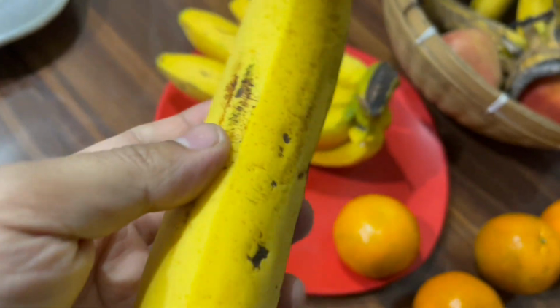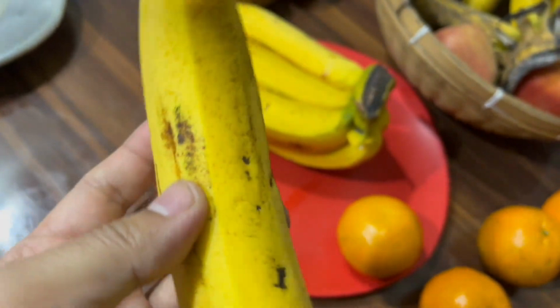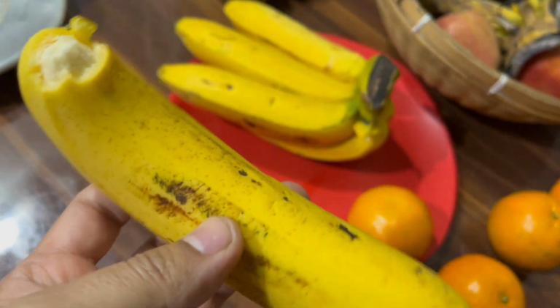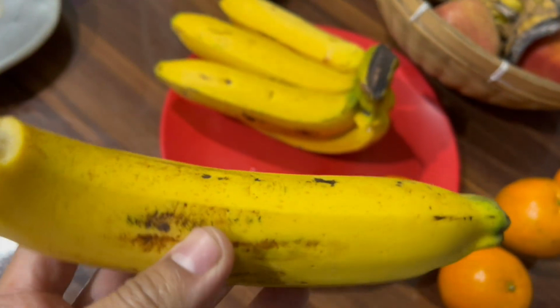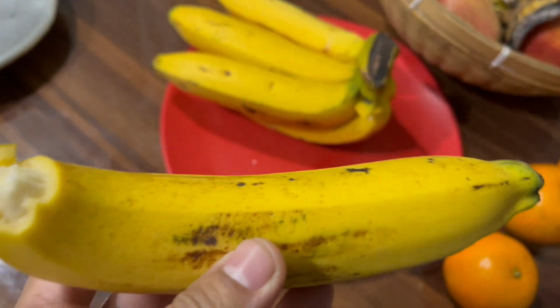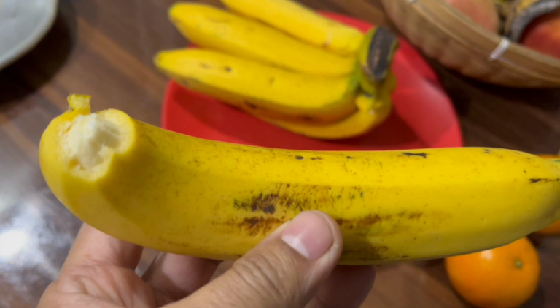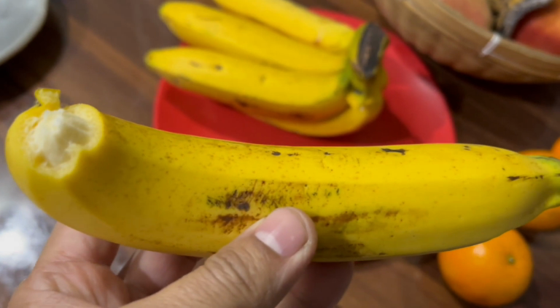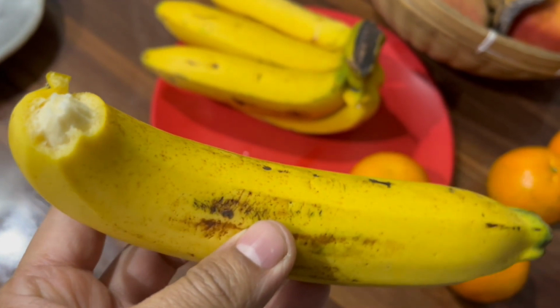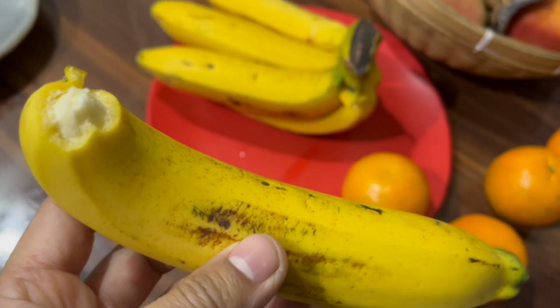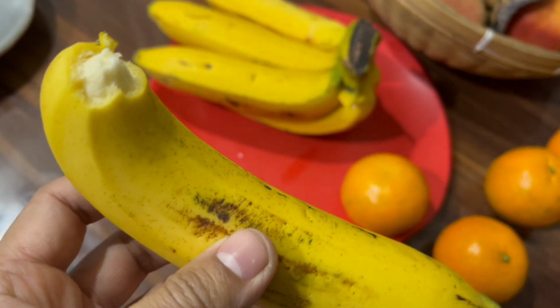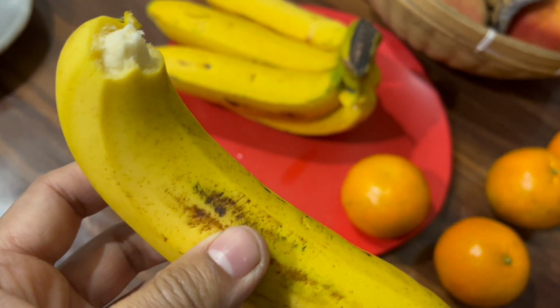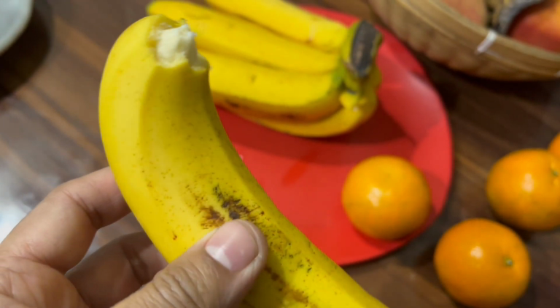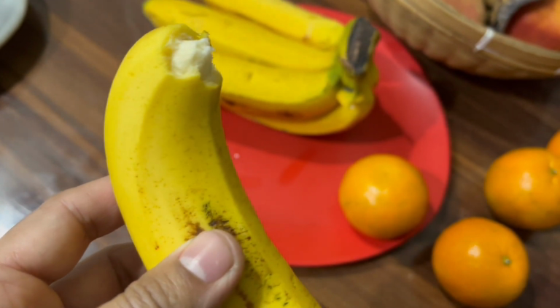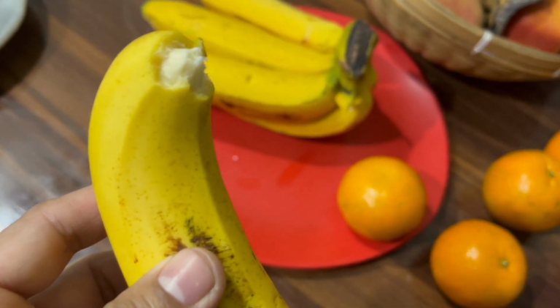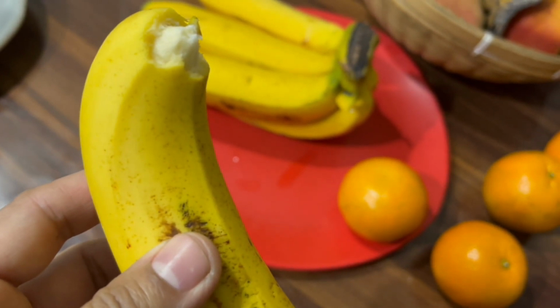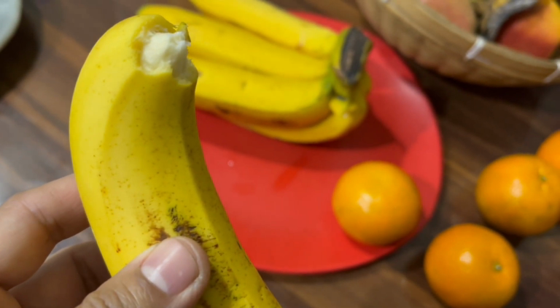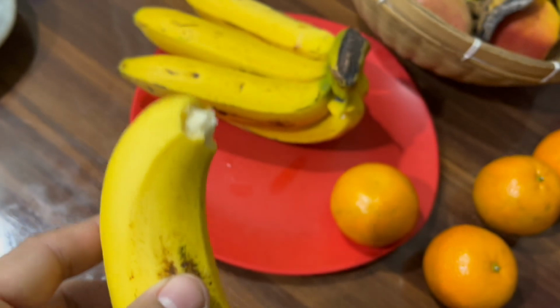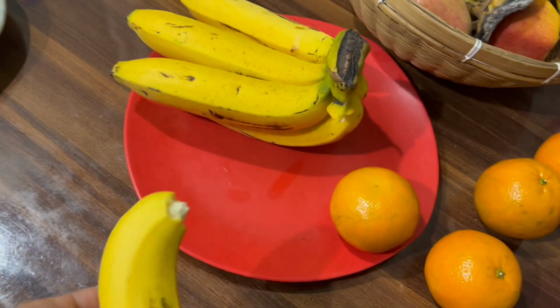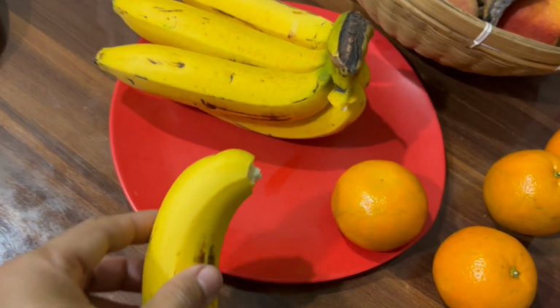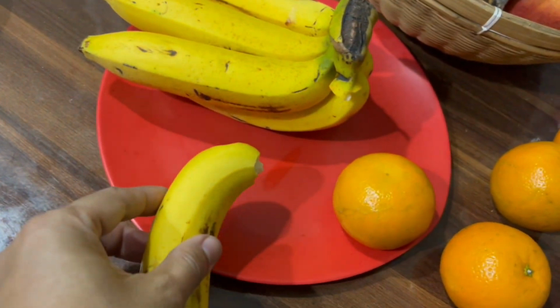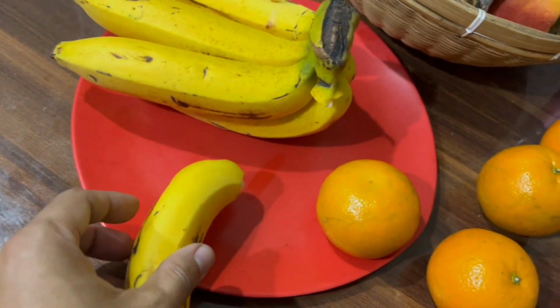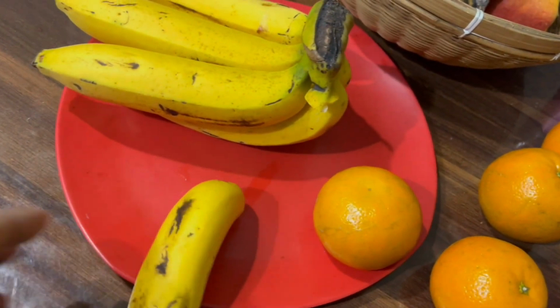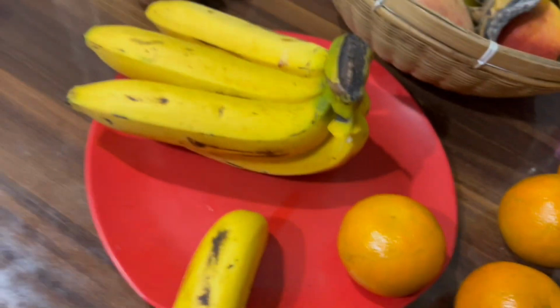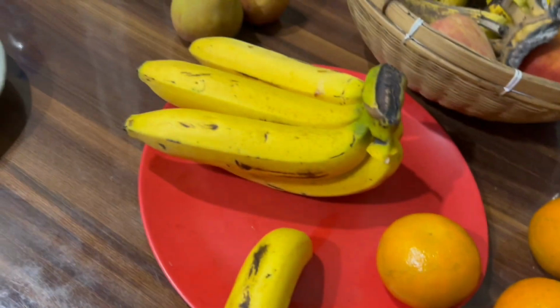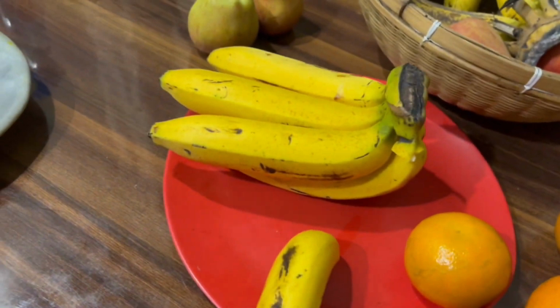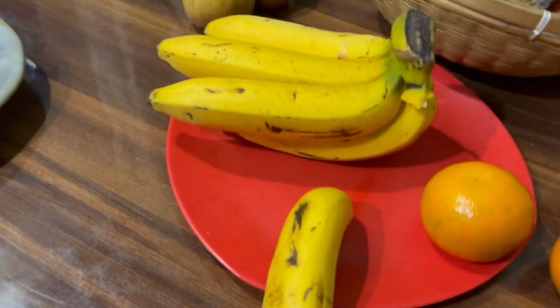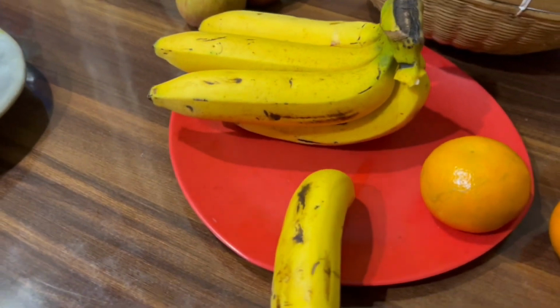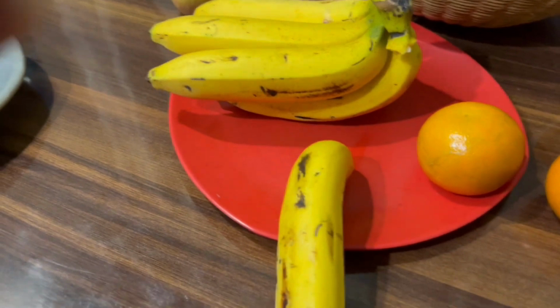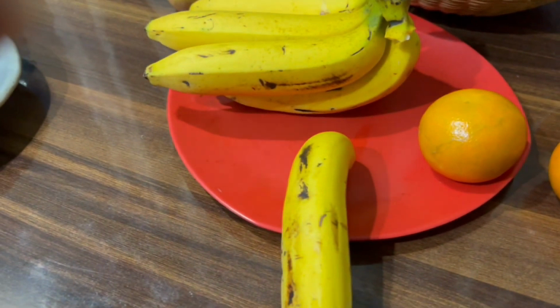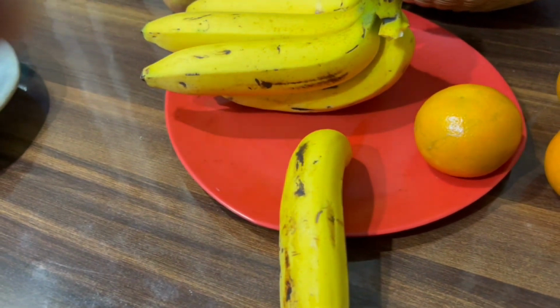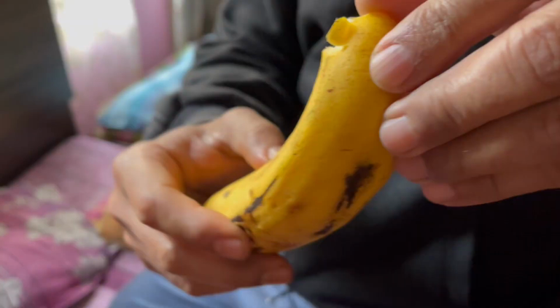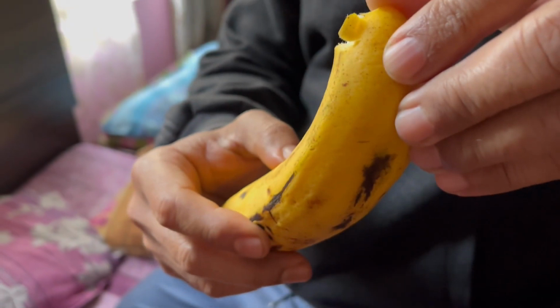Than directly eating a chemically ripened banana without washing it with water. These bananas are attractive on the outside and have a handsomely uniform color because they have been artificially ripened, and may have adverse effects on our health if eaten regularly.